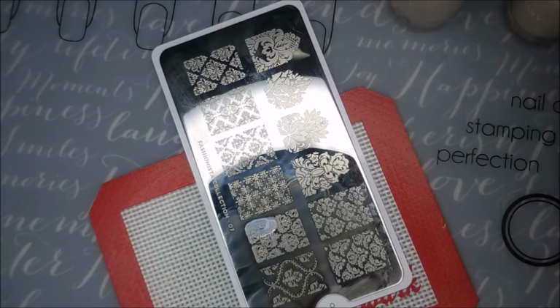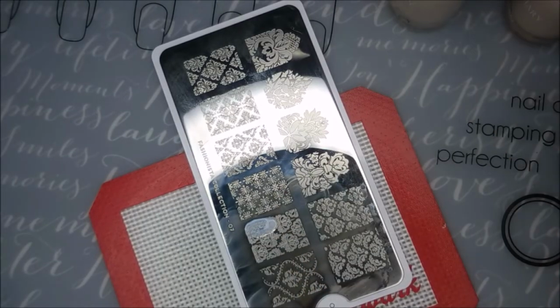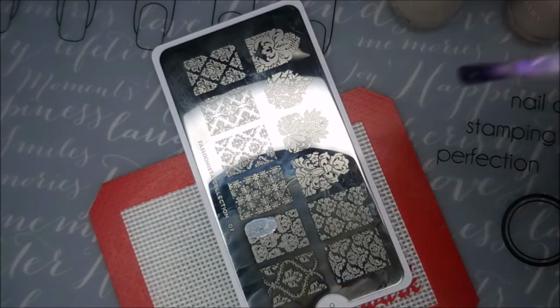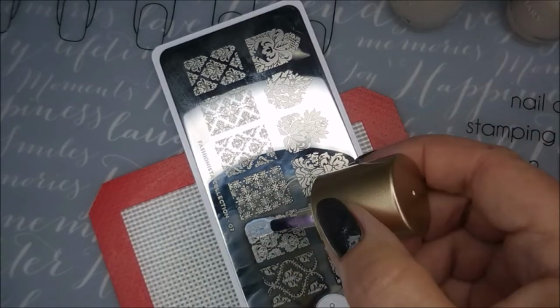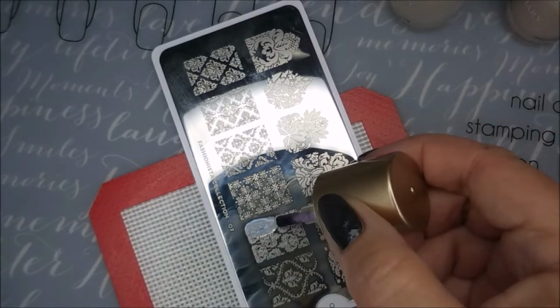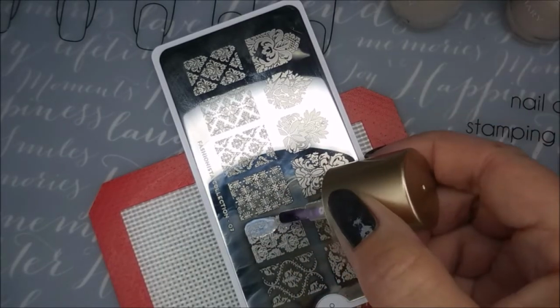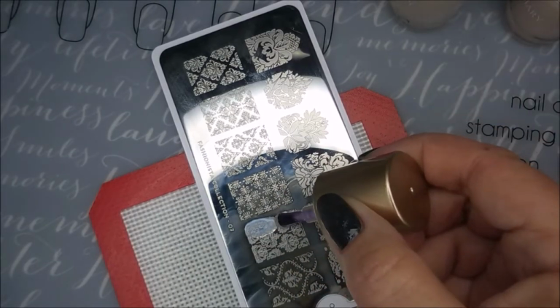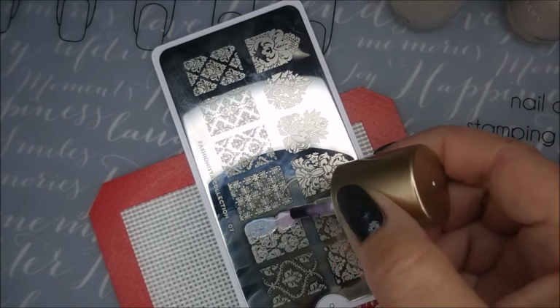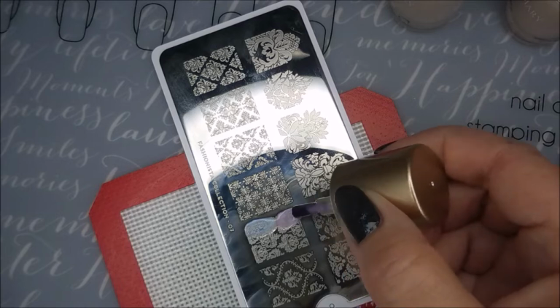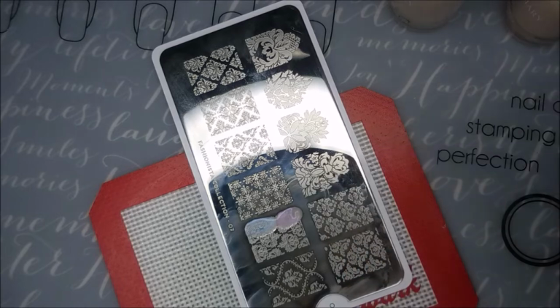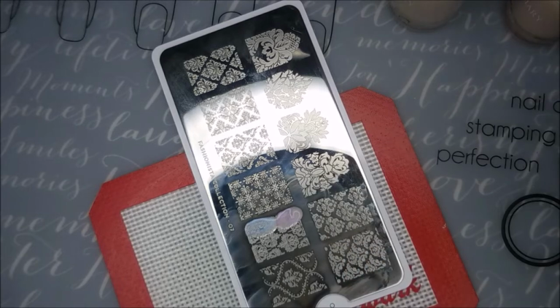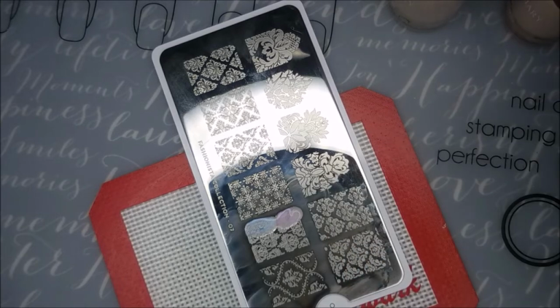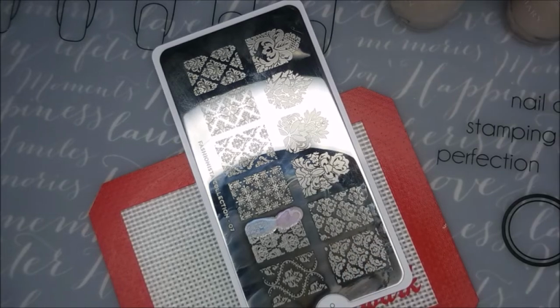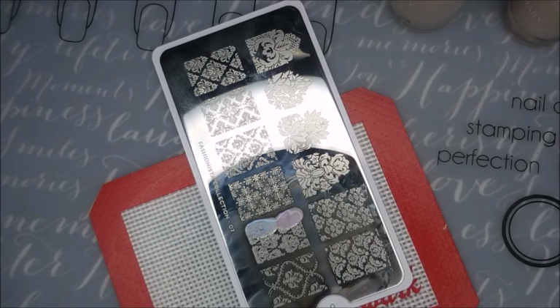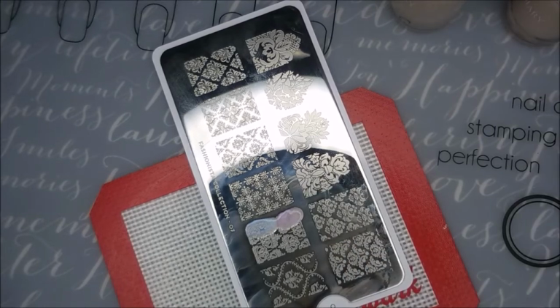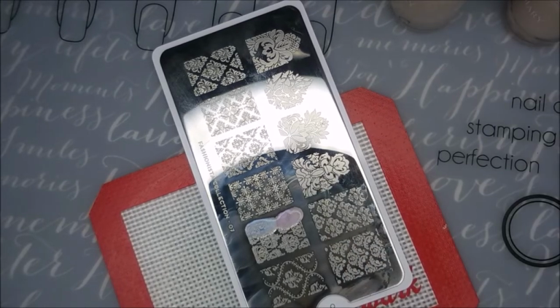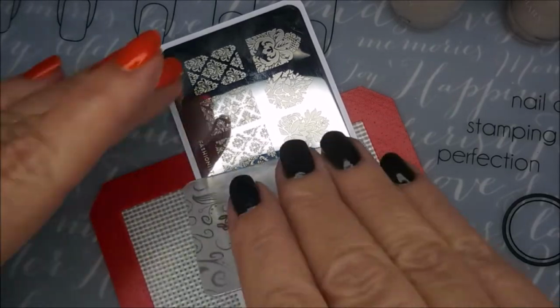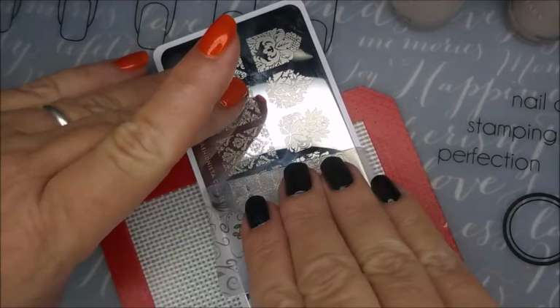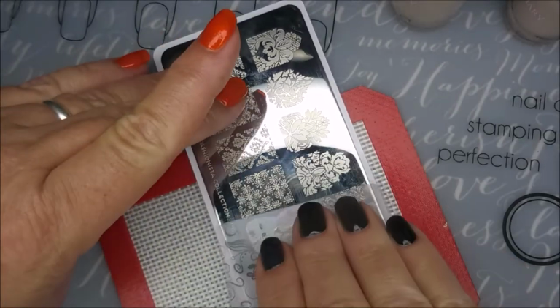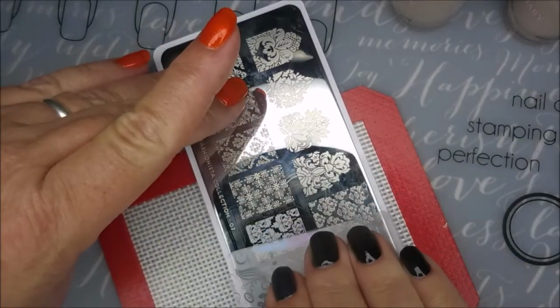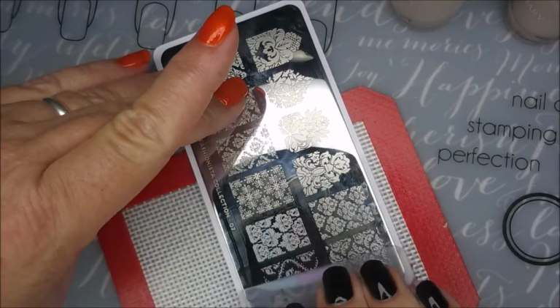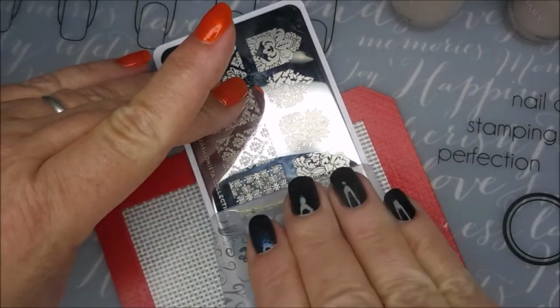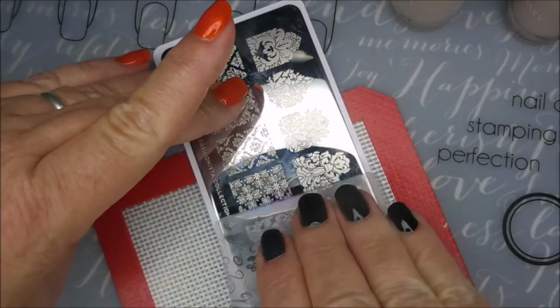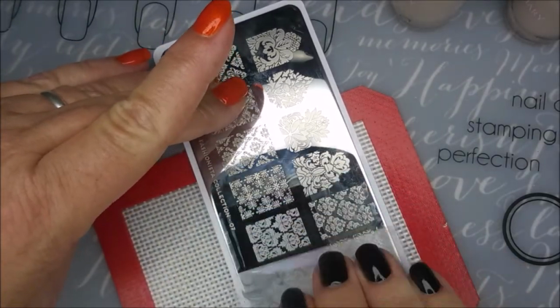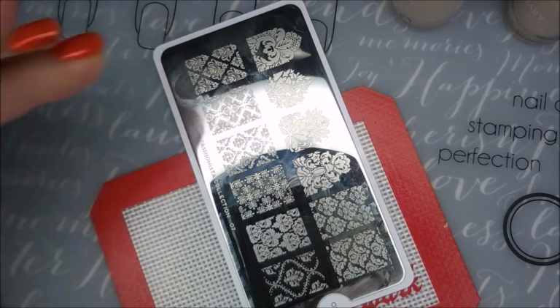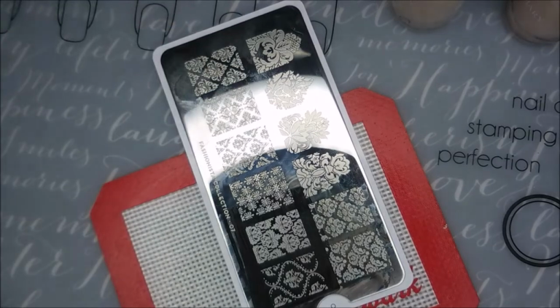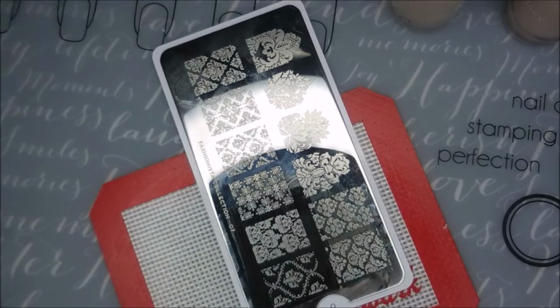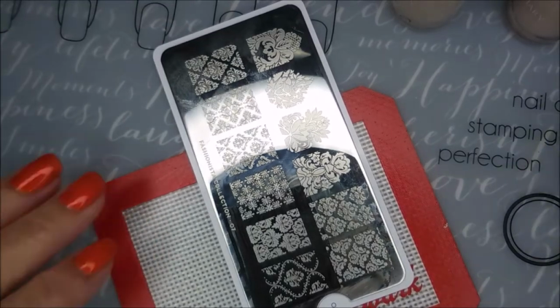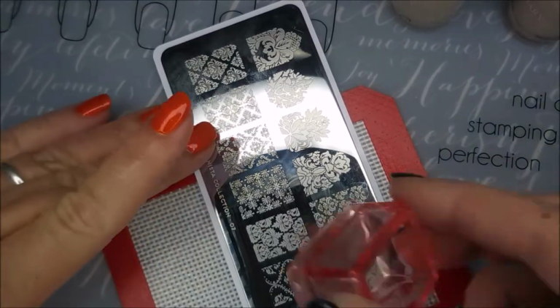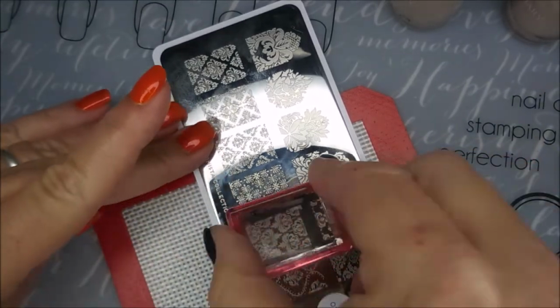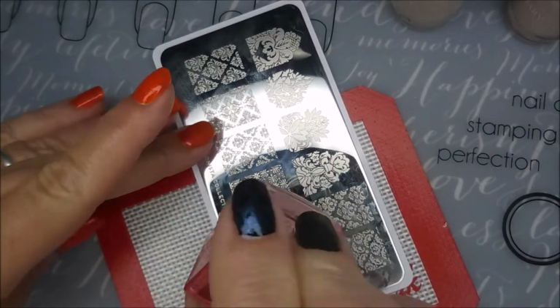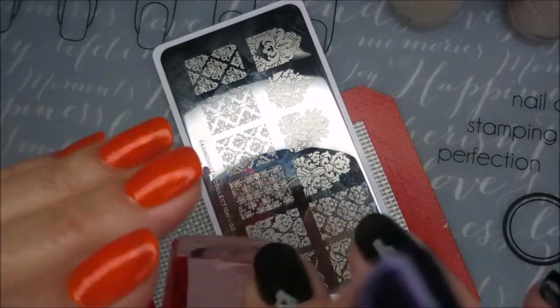You can see a little bit of a difference on the stamping plate — one's got like a pink tint to it and one's got a blue. But you'll definitely notice it when I stamp it.